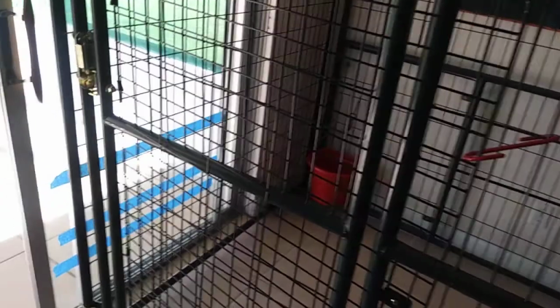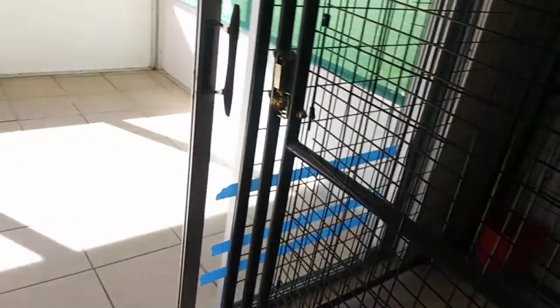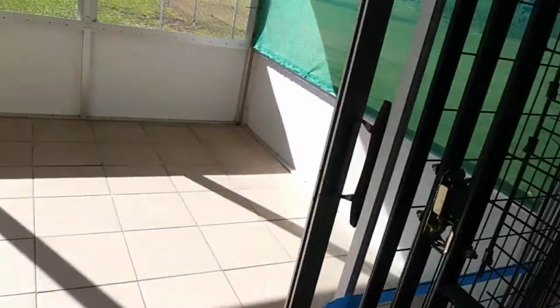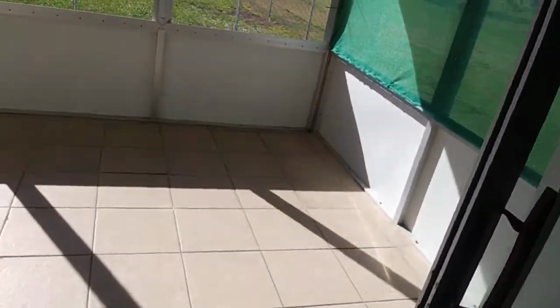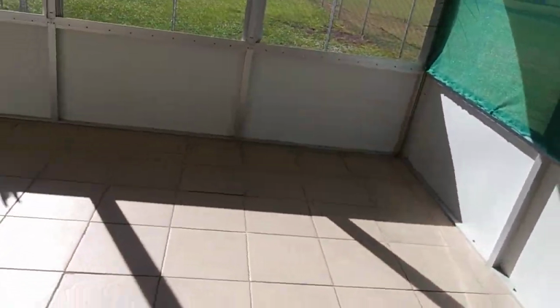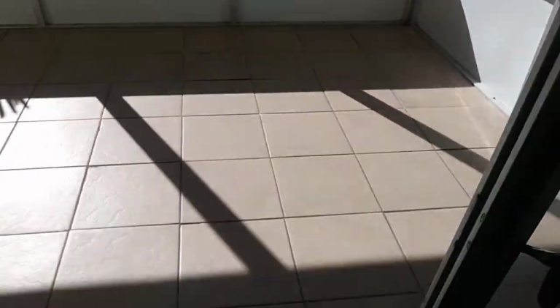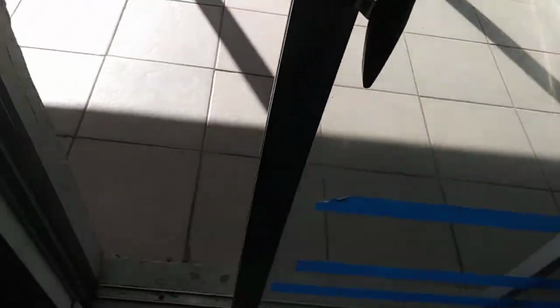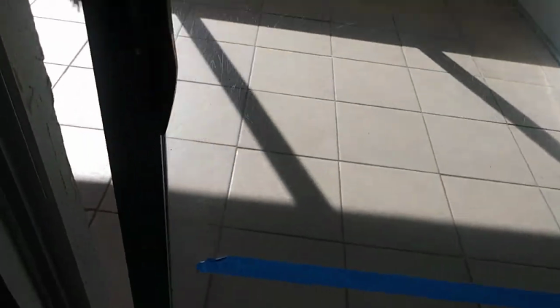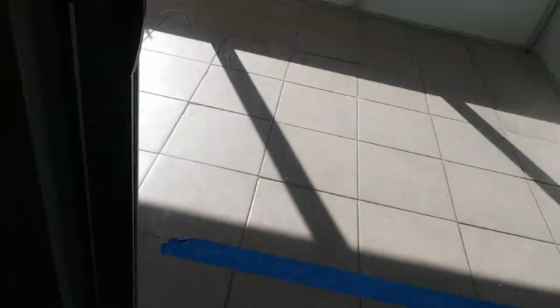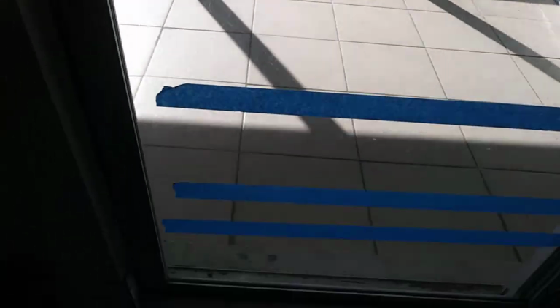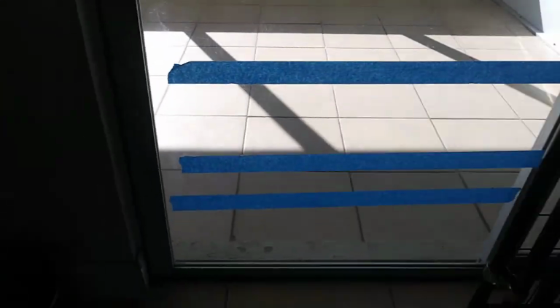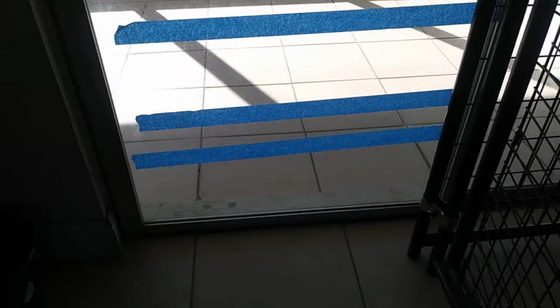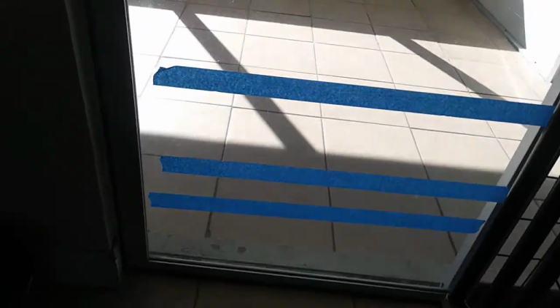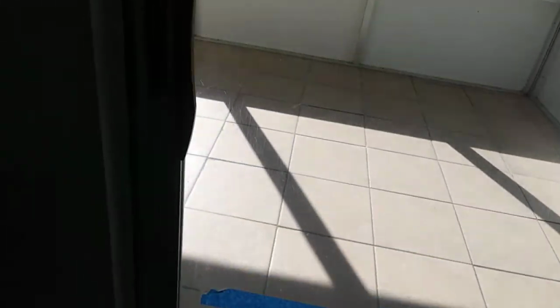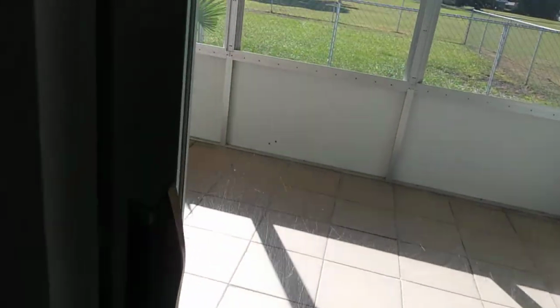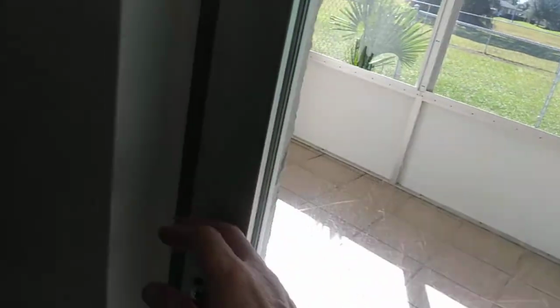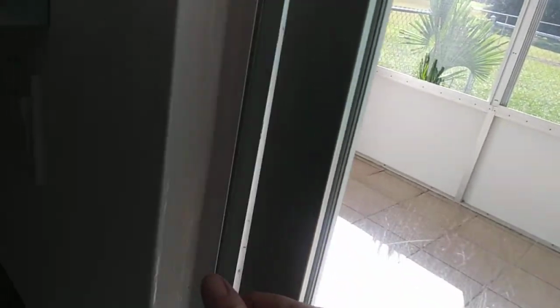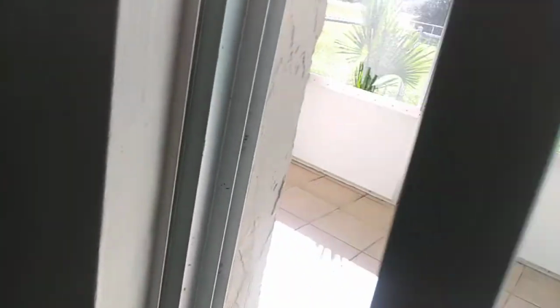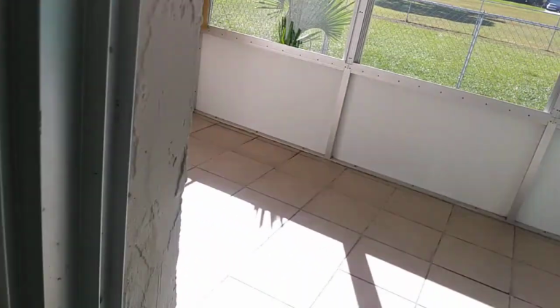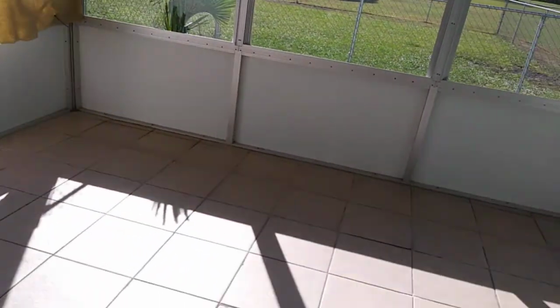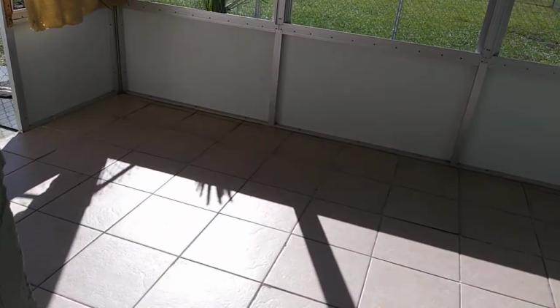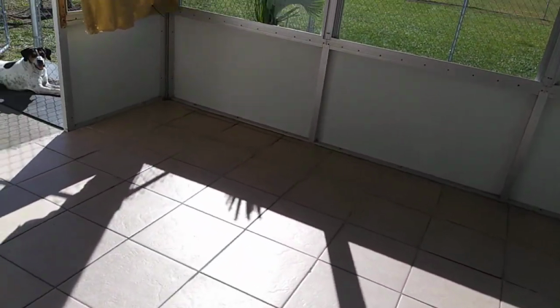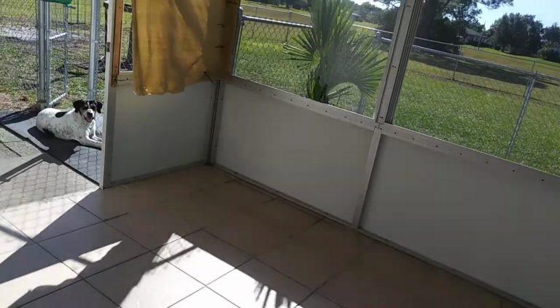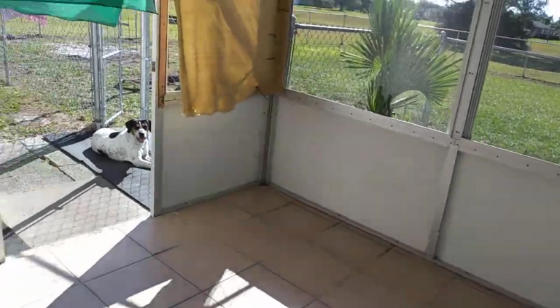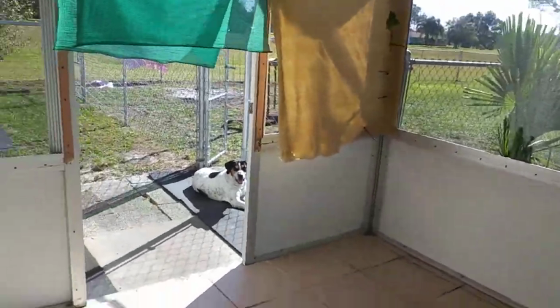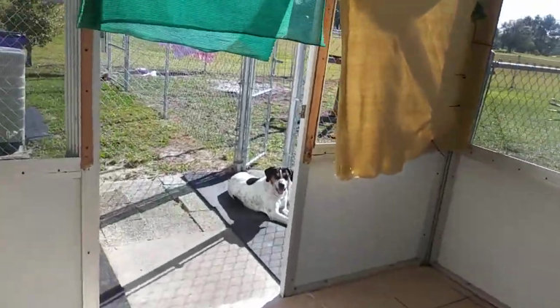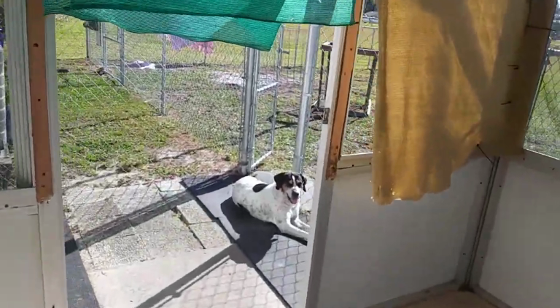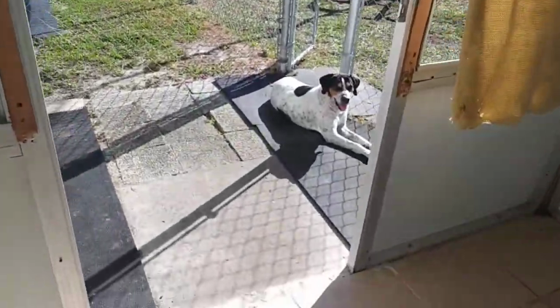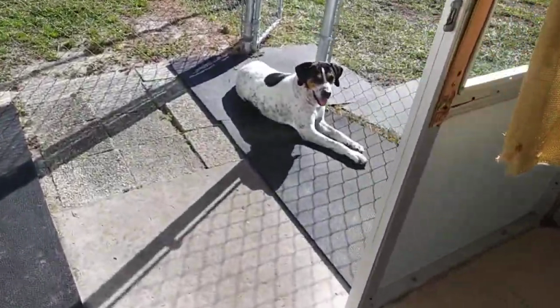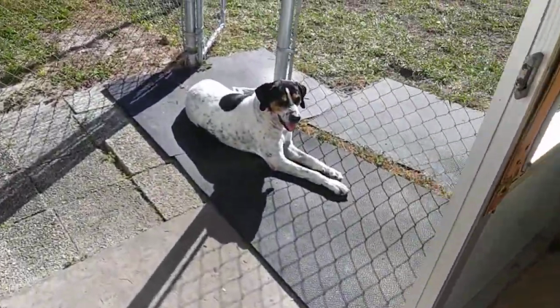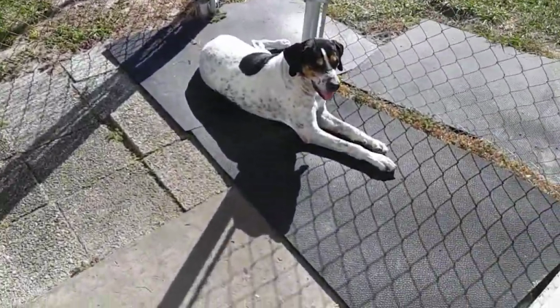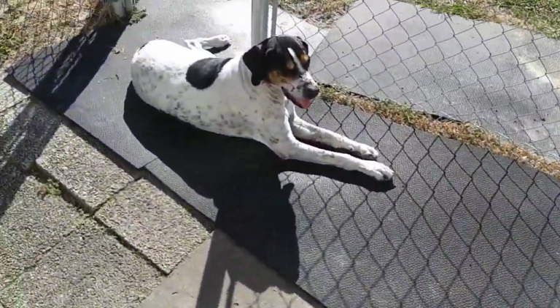And then this is the door. We have the tape on it because some of the dogs that have never lived in a house before don't really understand what glass does. This is Ollie. He loves to lay in the sun.